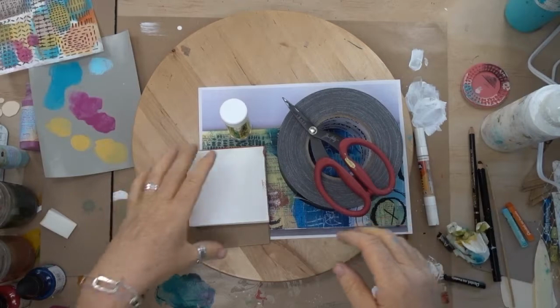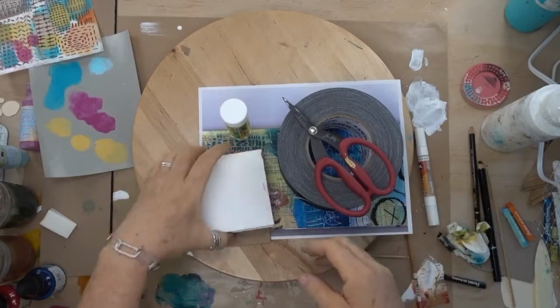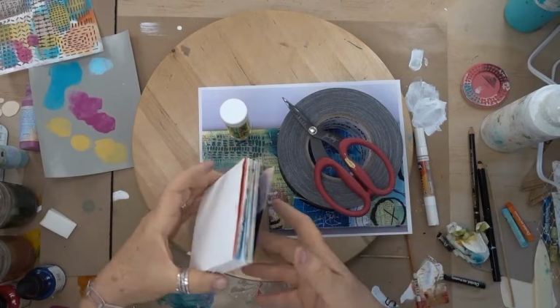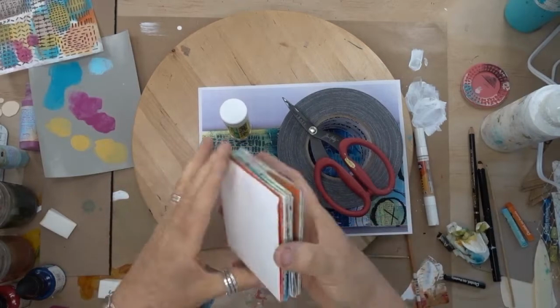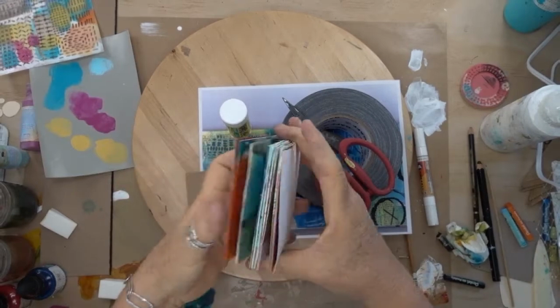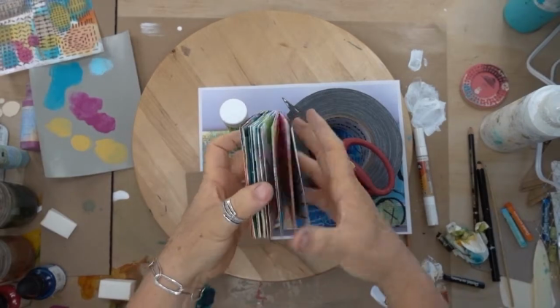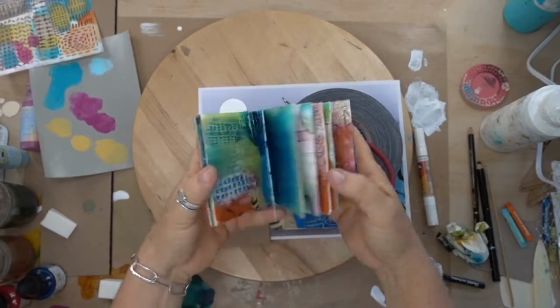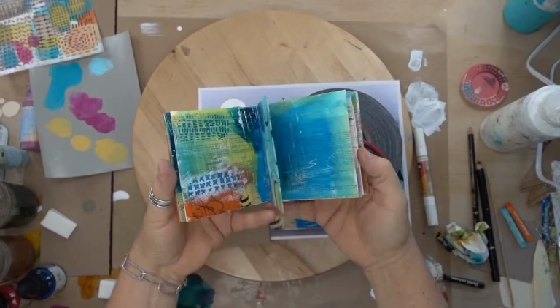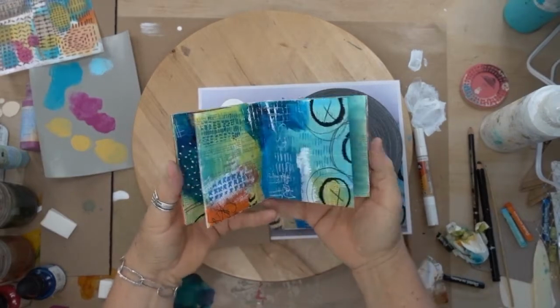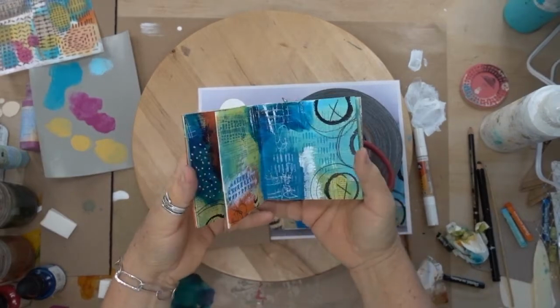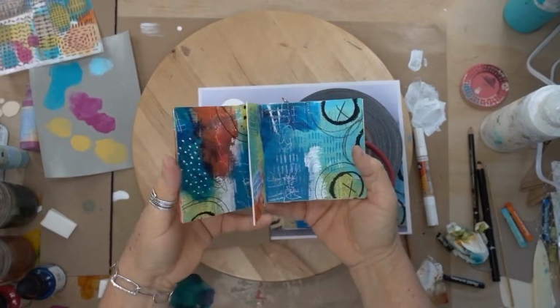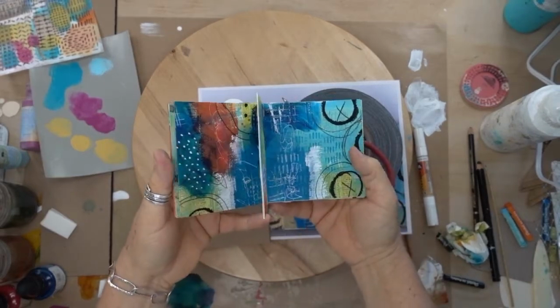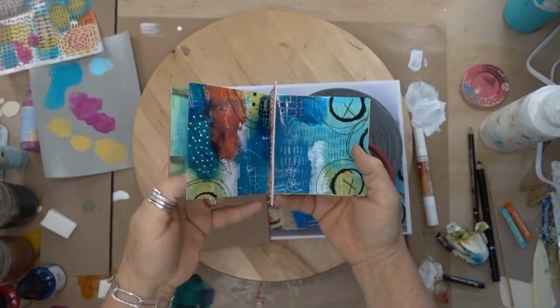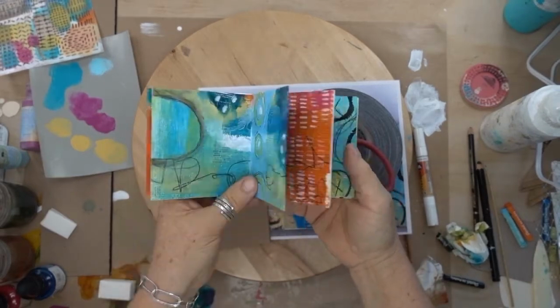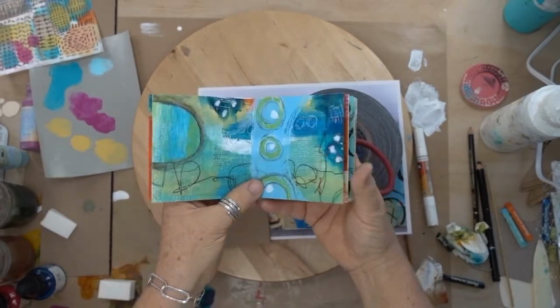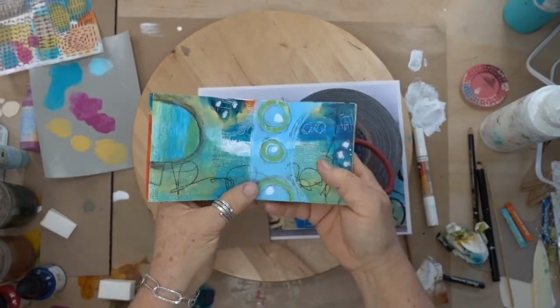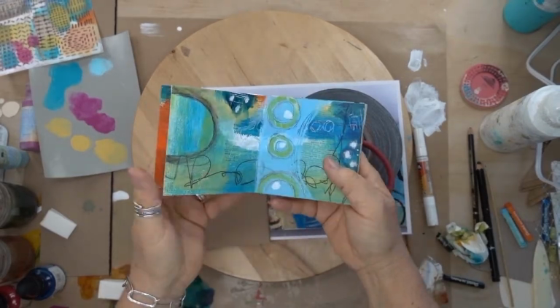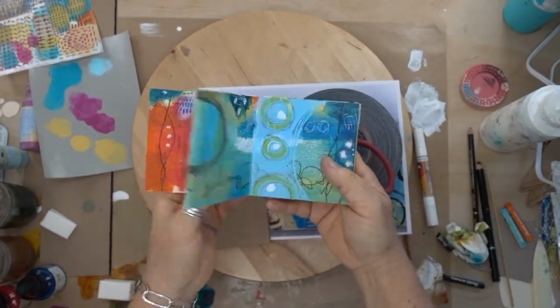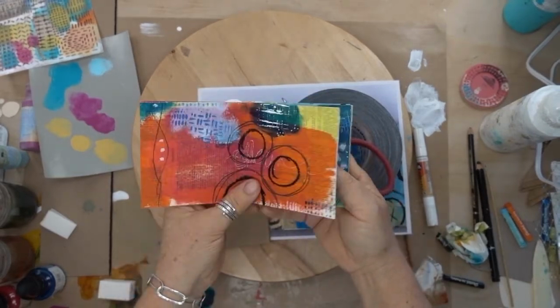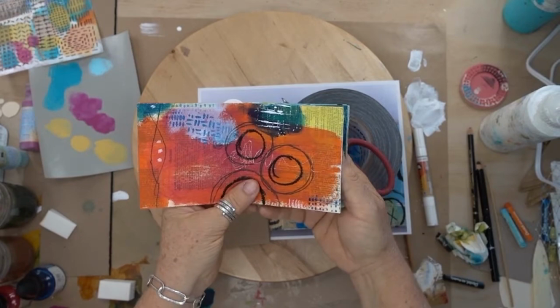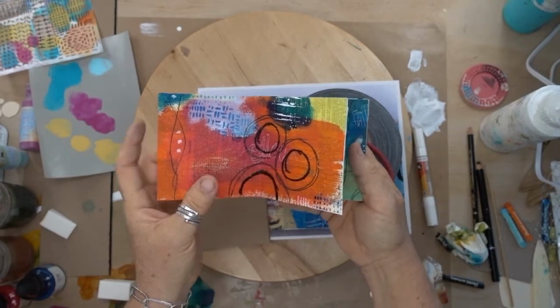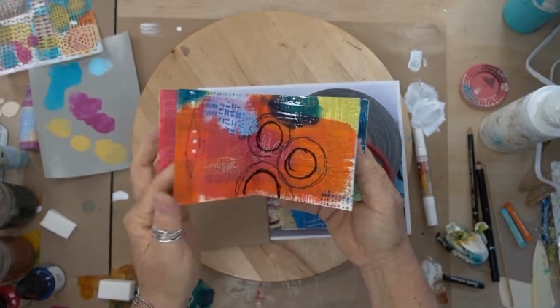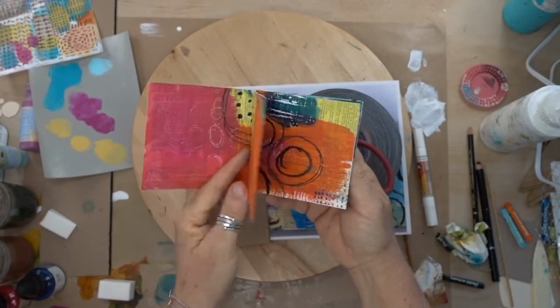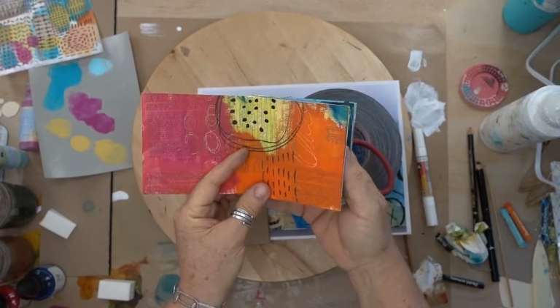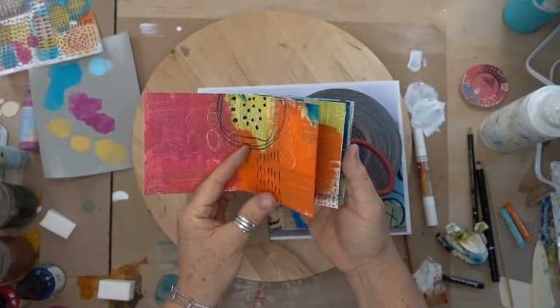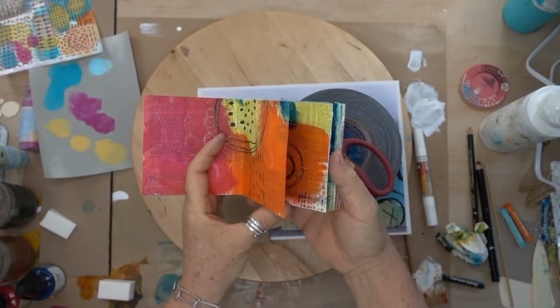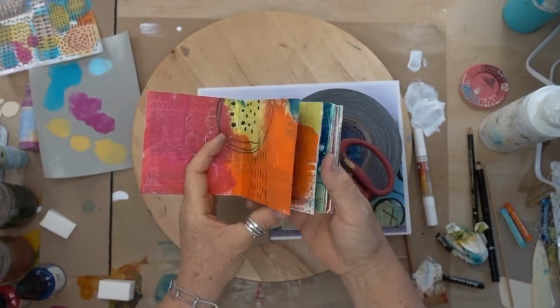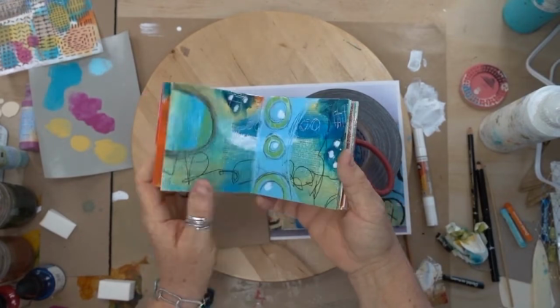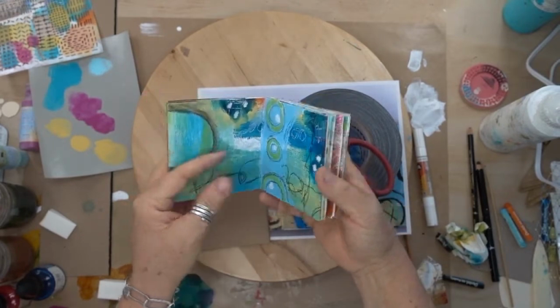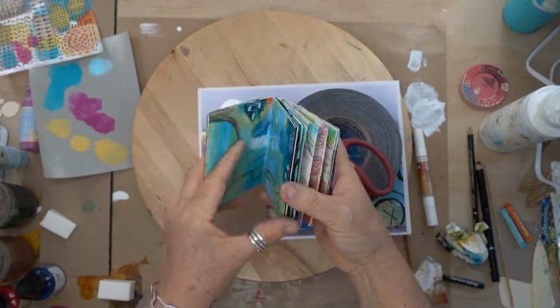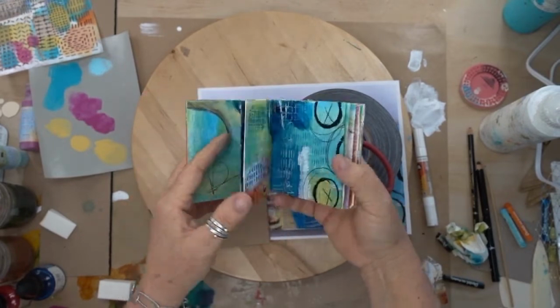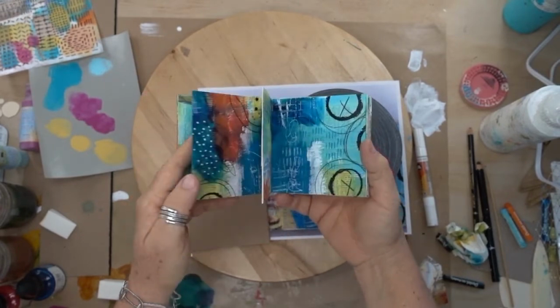I'm going to make a lot of these books in the Paint Play Explore book study or artist understudy that we do using Raymond Sigmund's book.